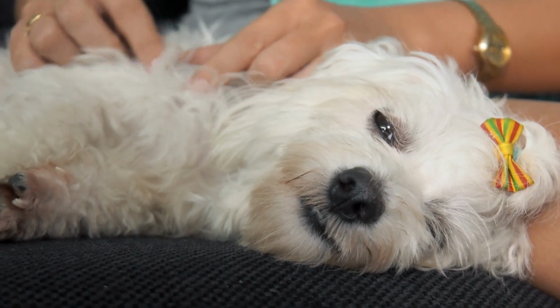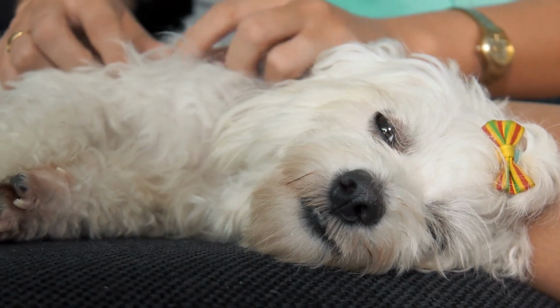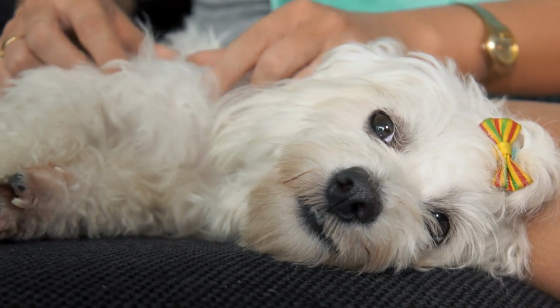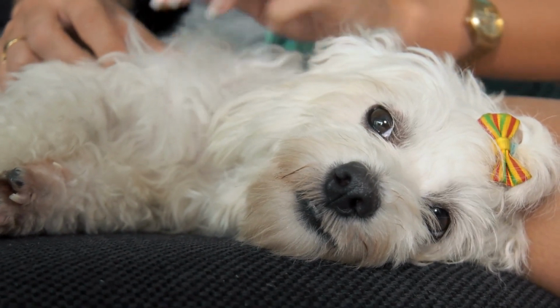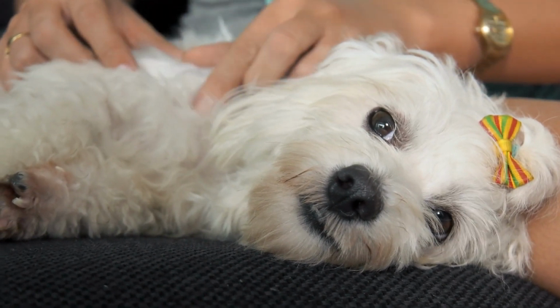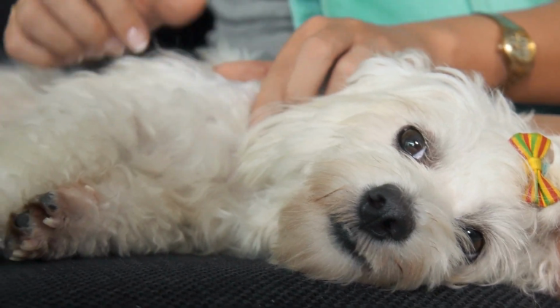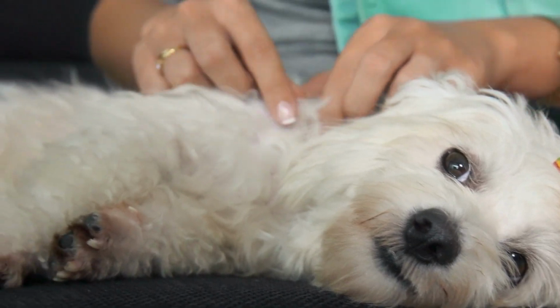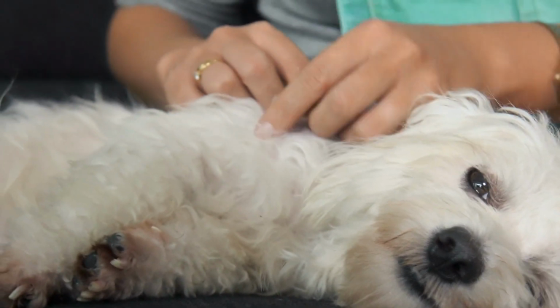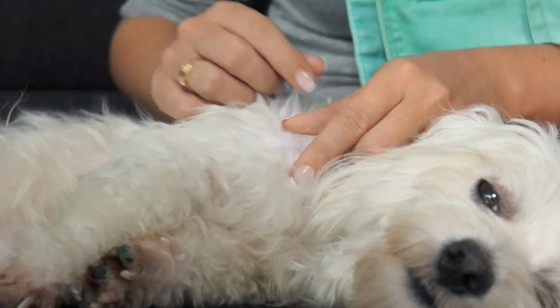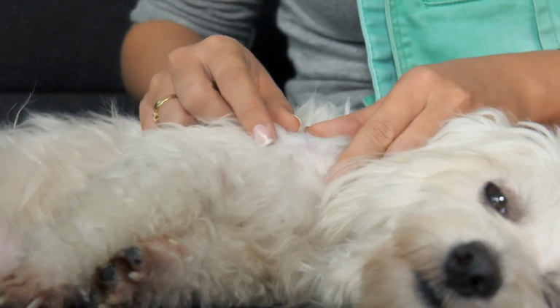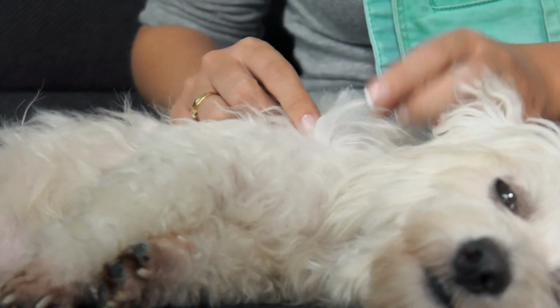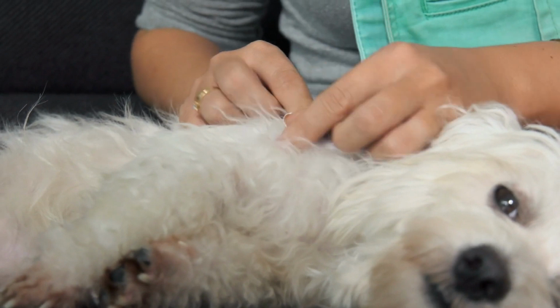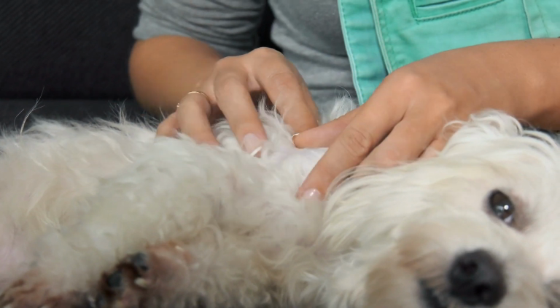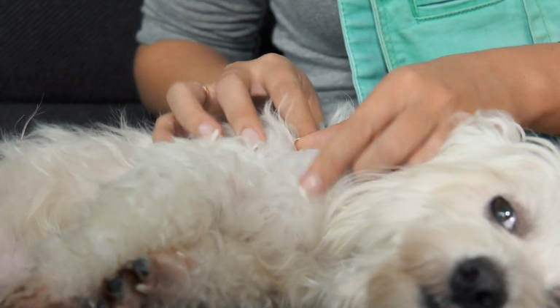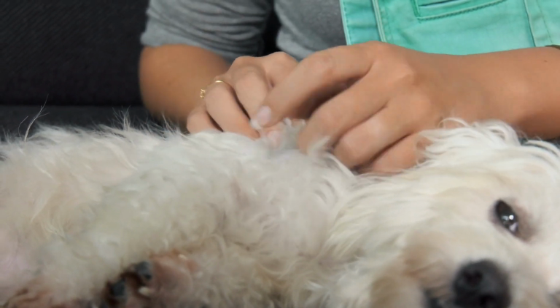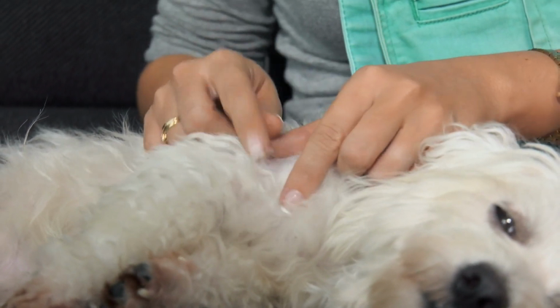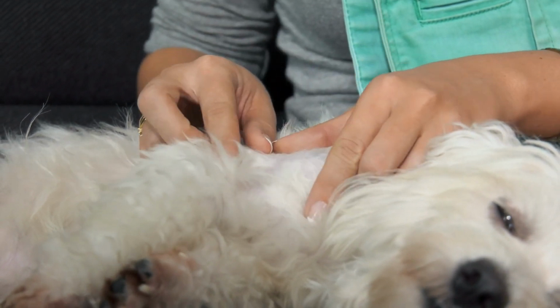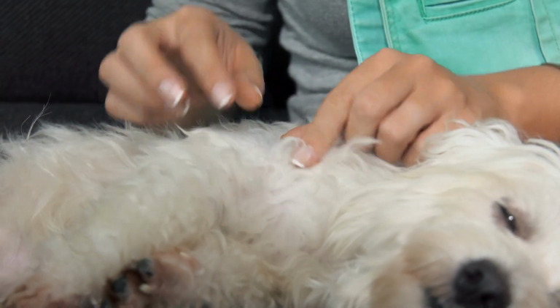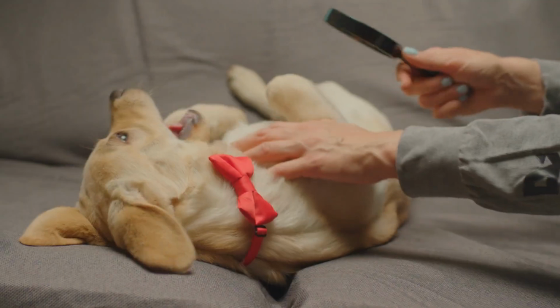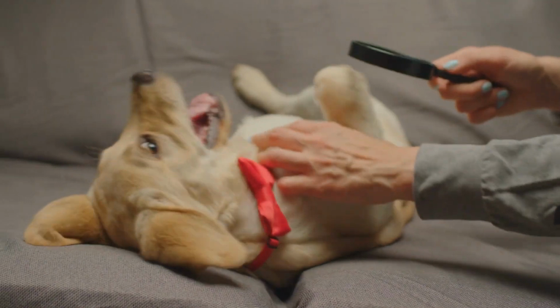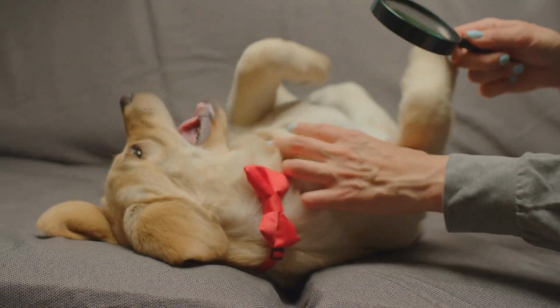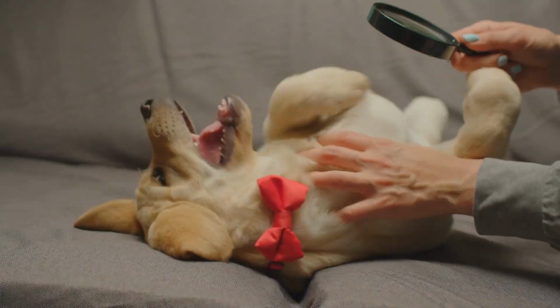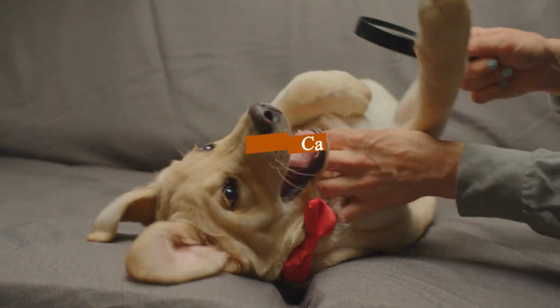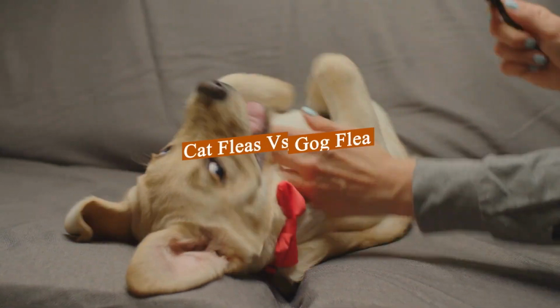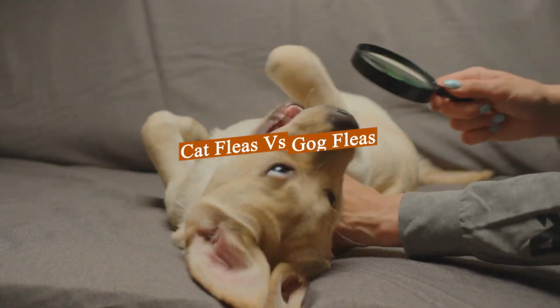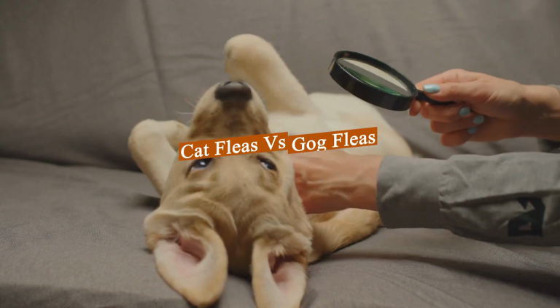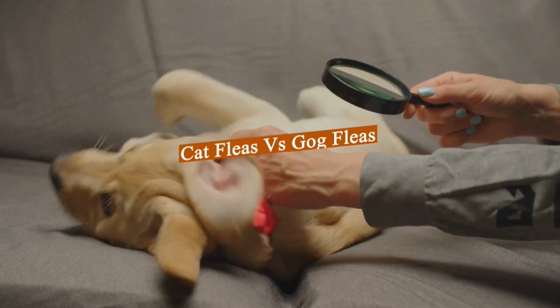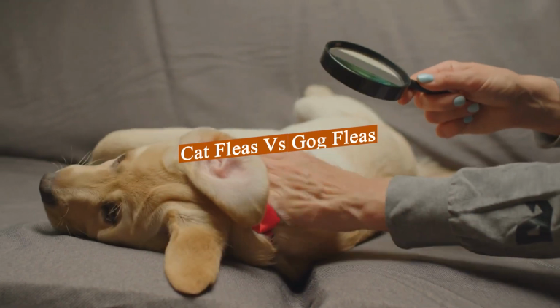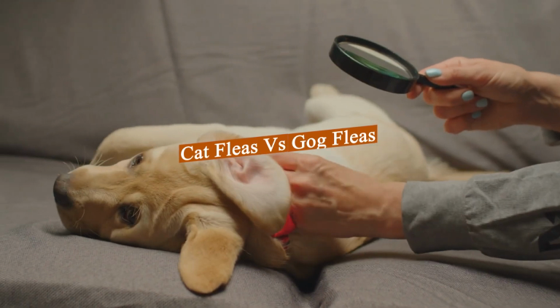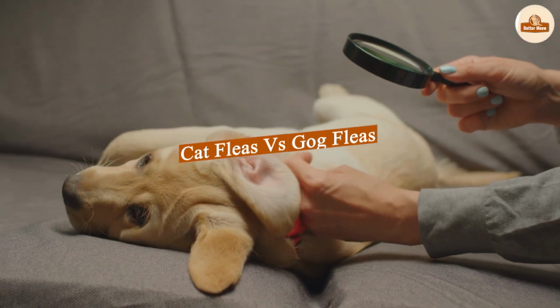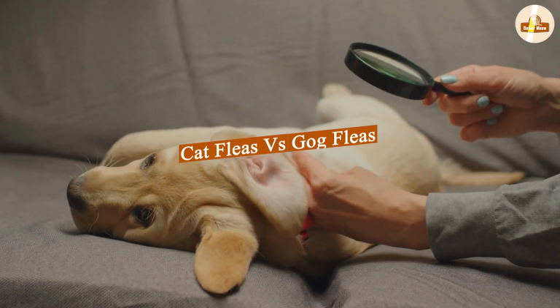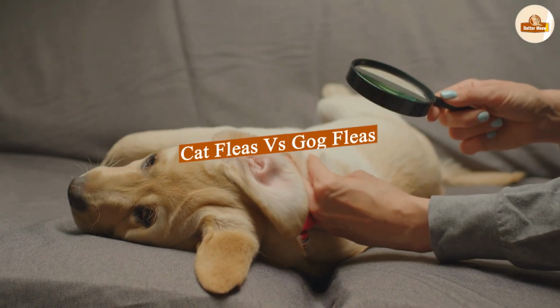As dog flea infestations are much rarer, chances are that you will be treating both your pet dog and cat for cat fleas. Today we're going to talk about the differences between cat fleas vs dog fleas.